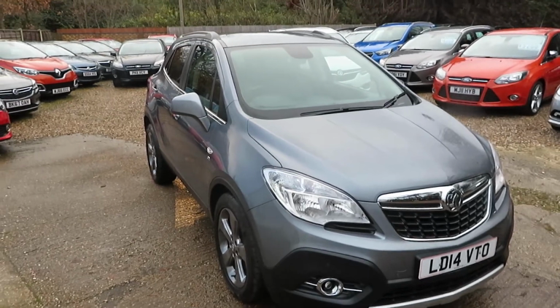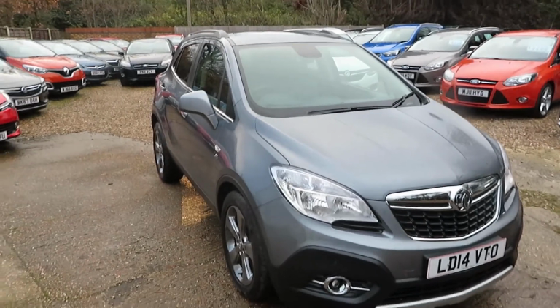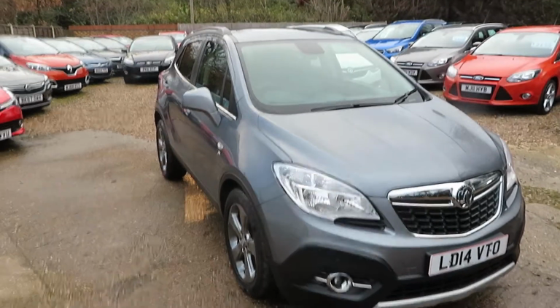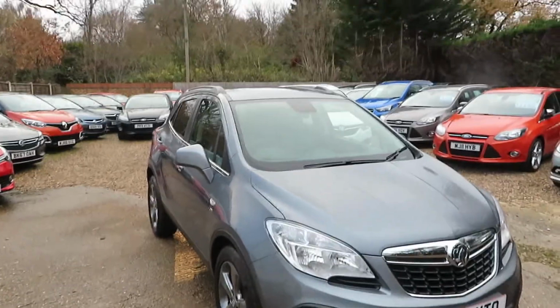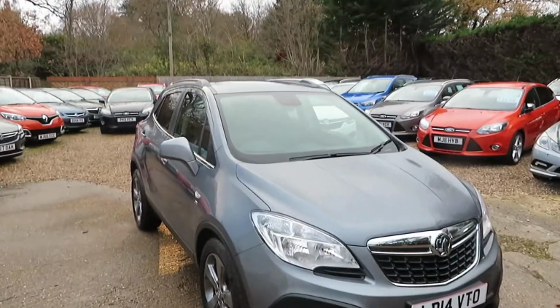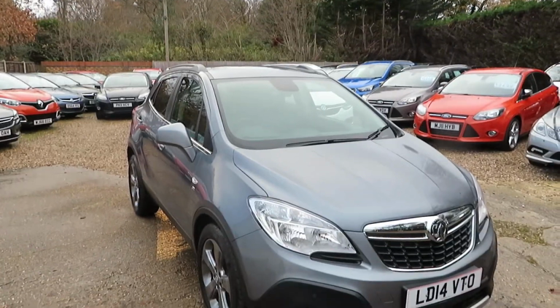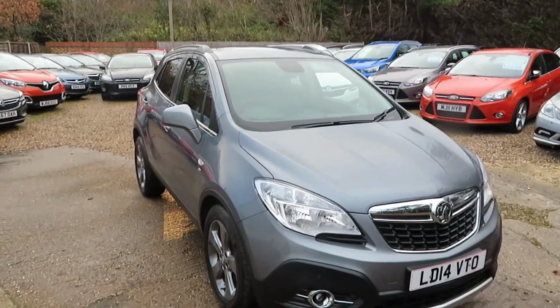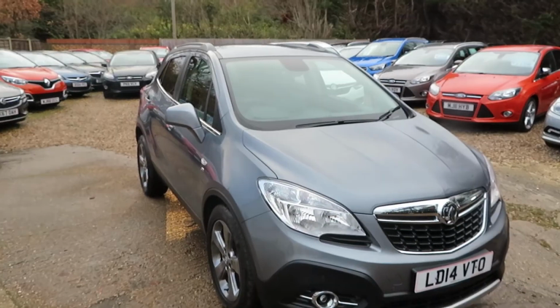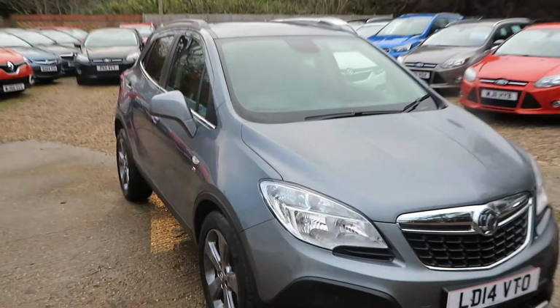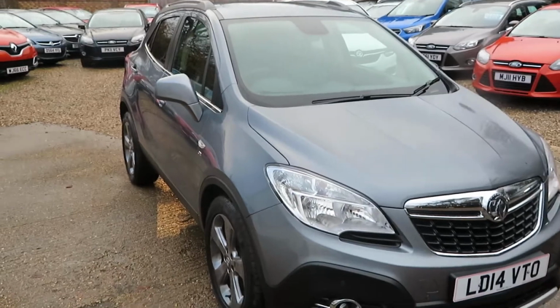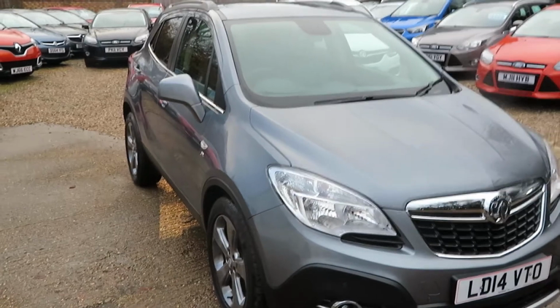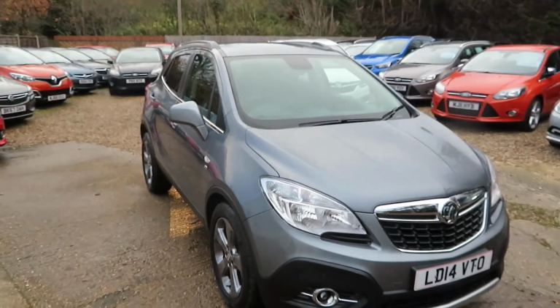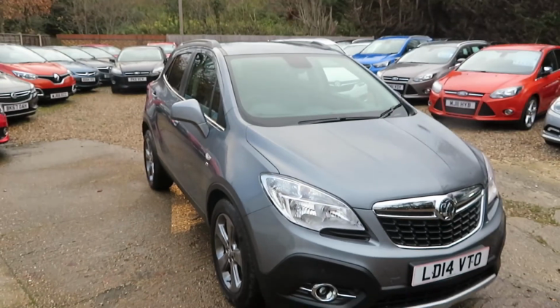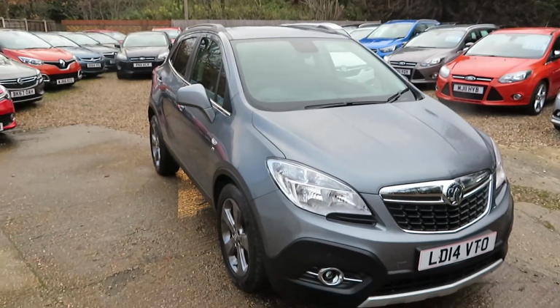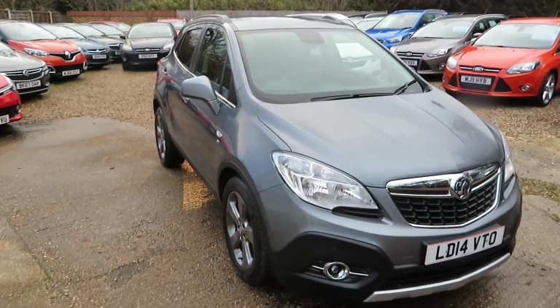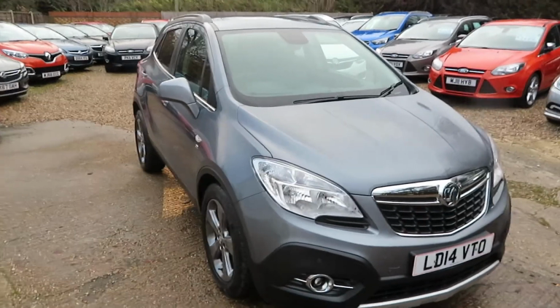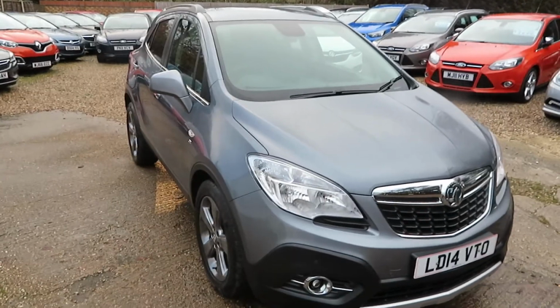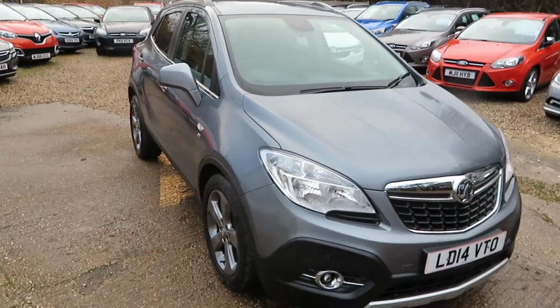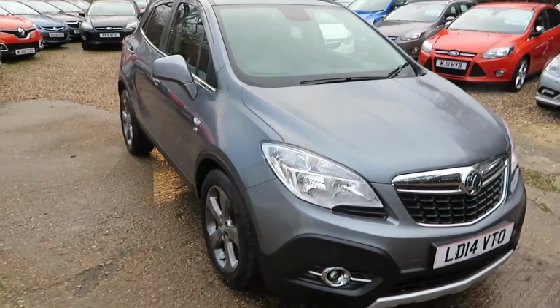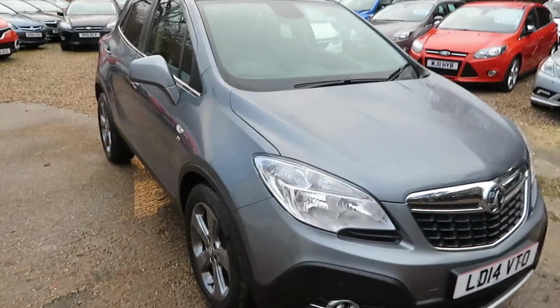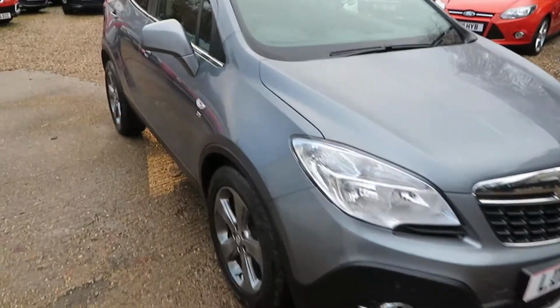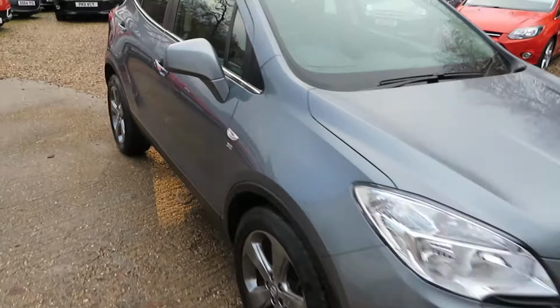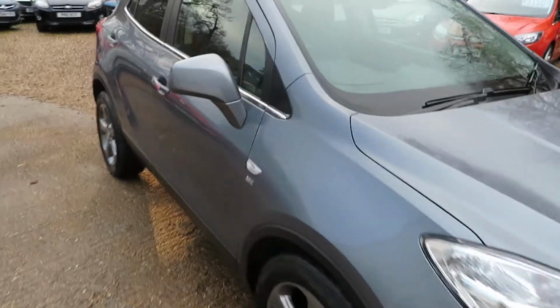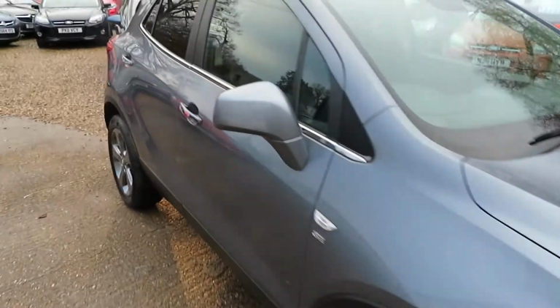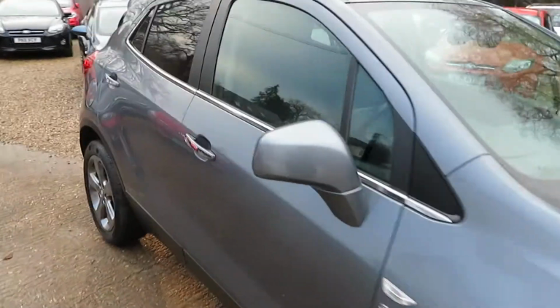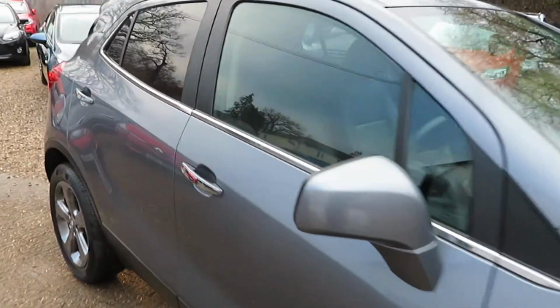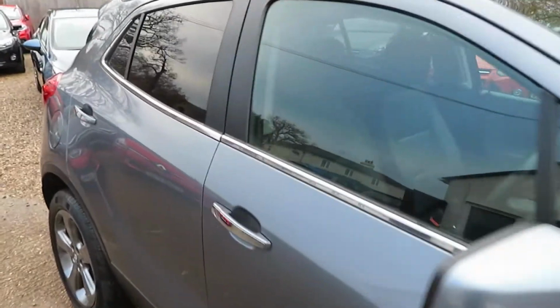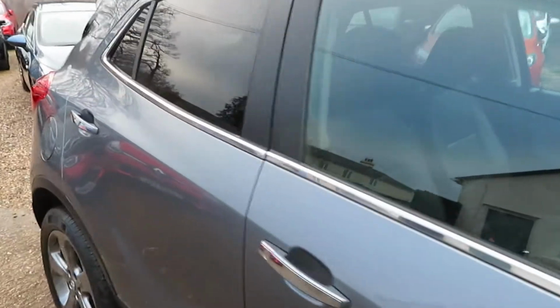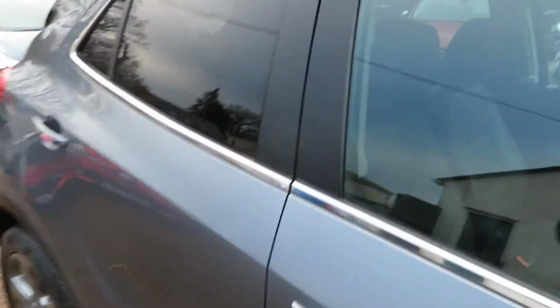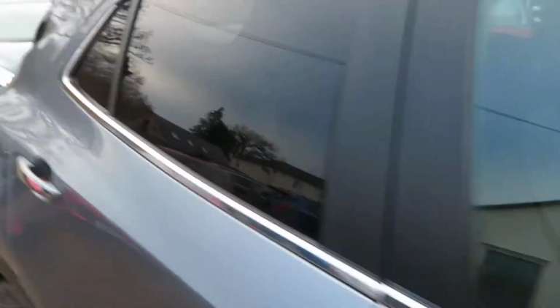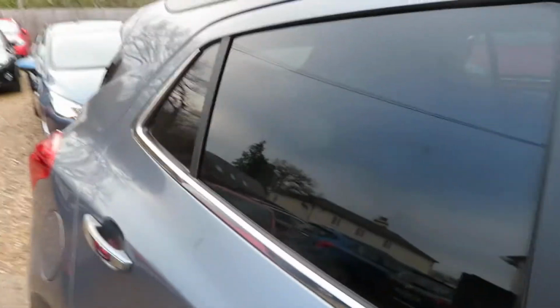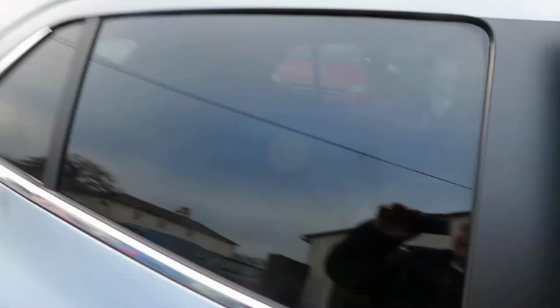Good afternoon. So this is a Mokka 1.4 turbo SE automatic.